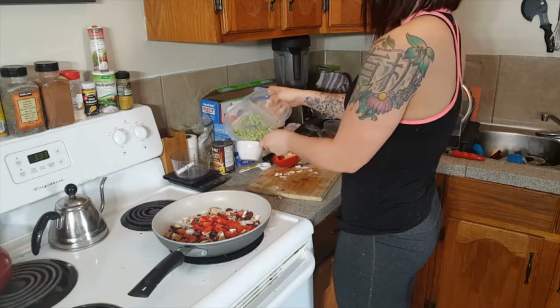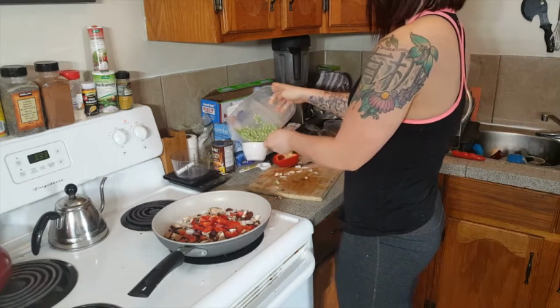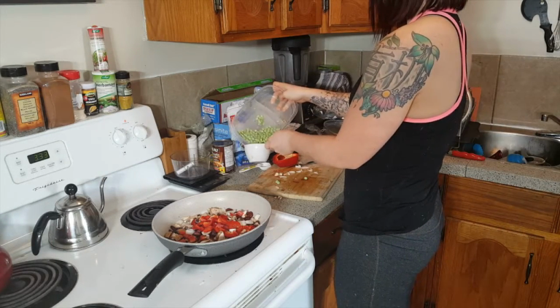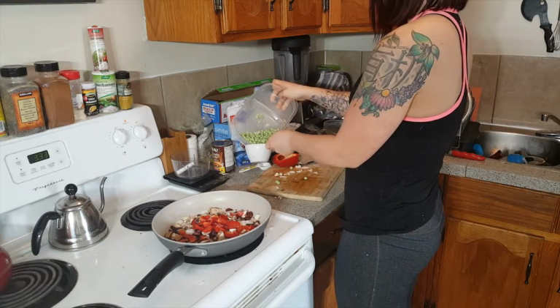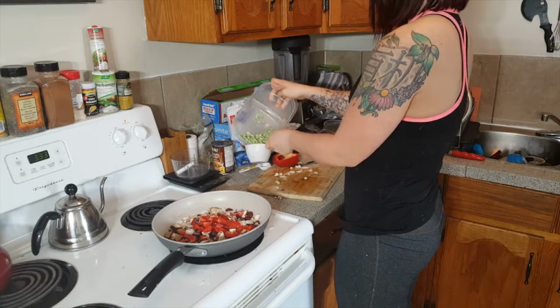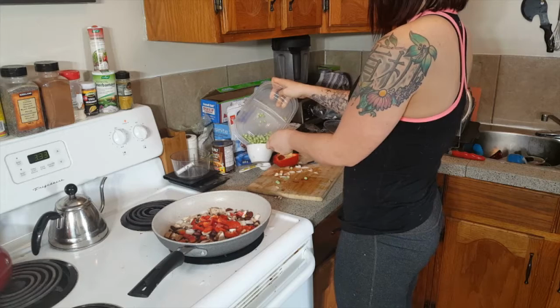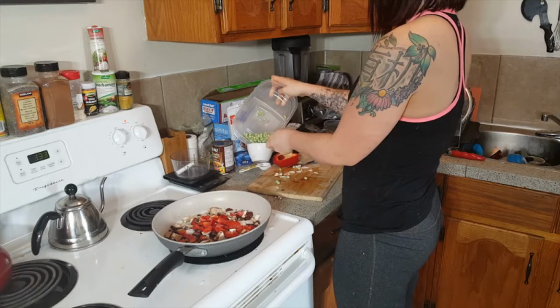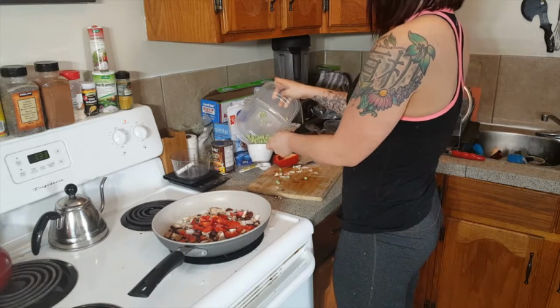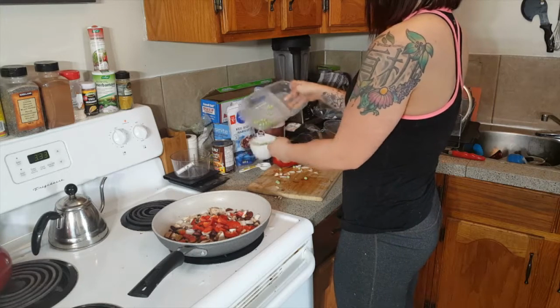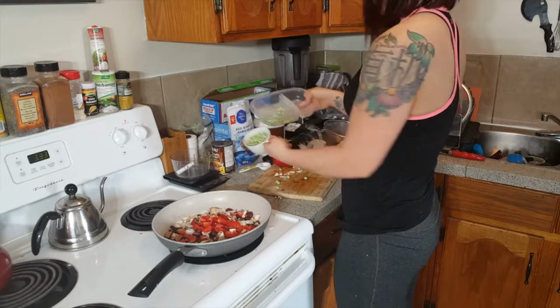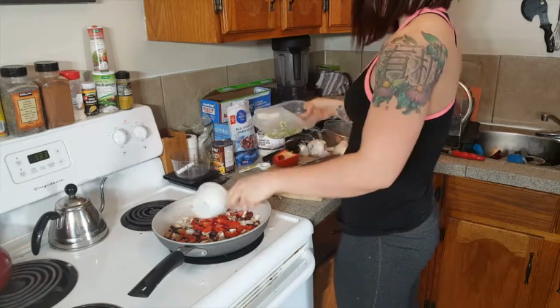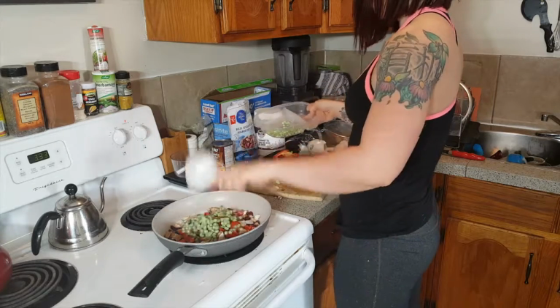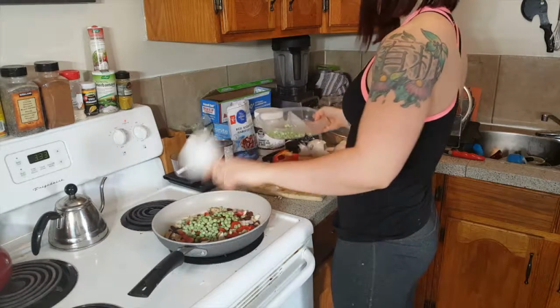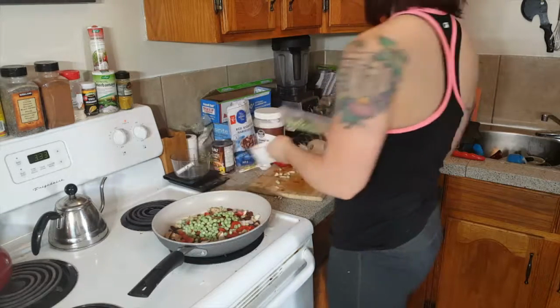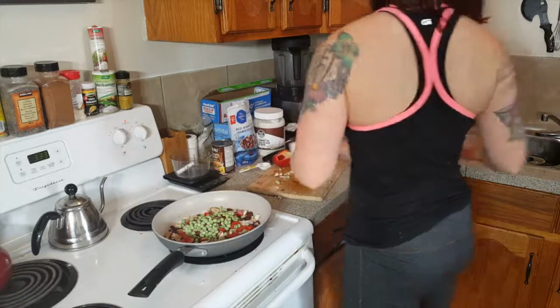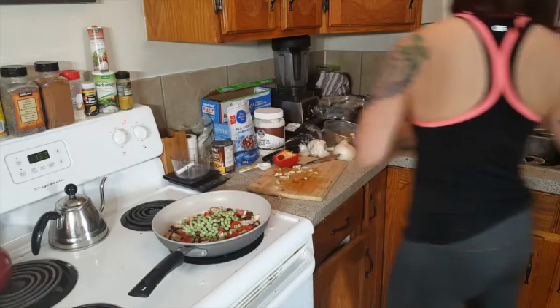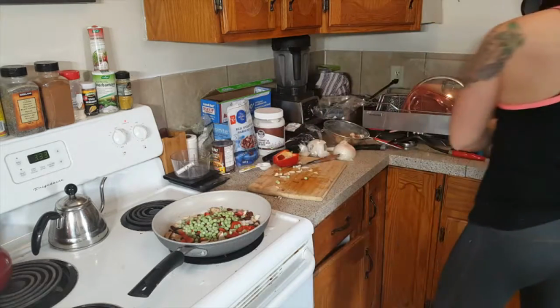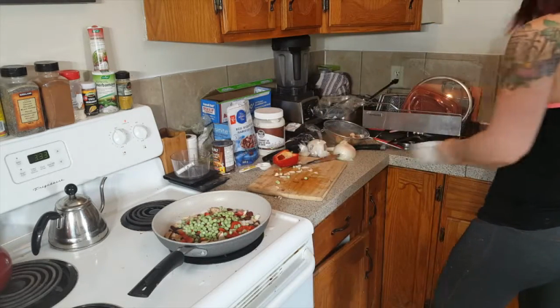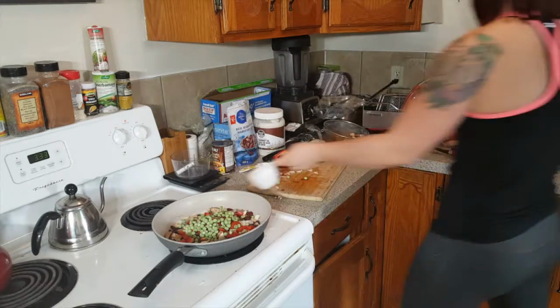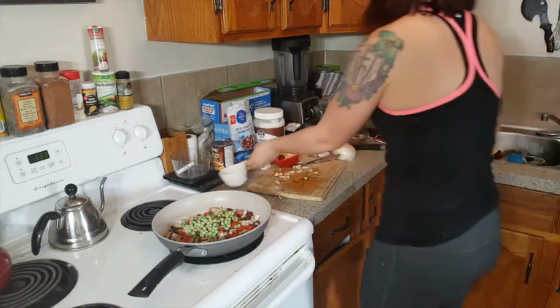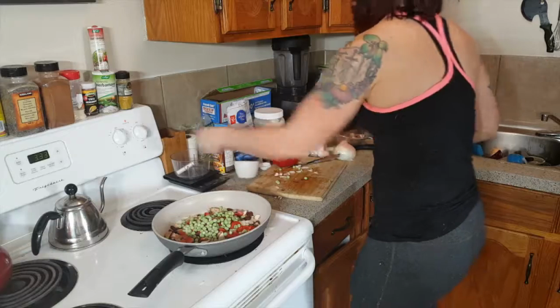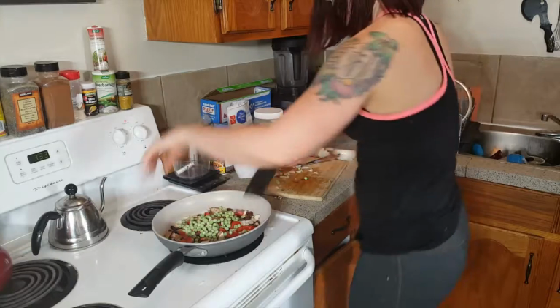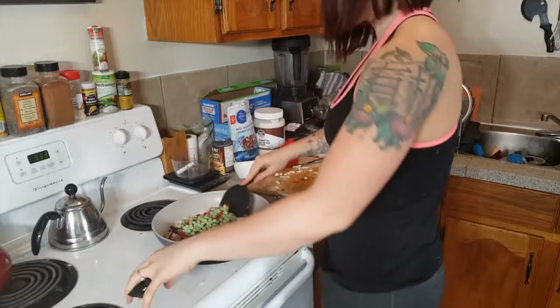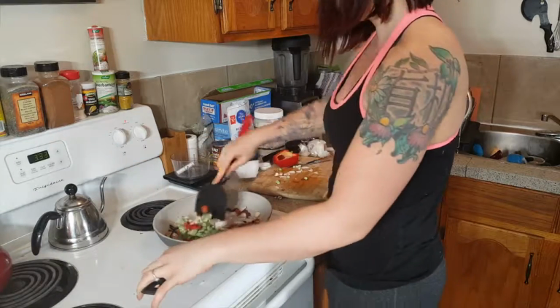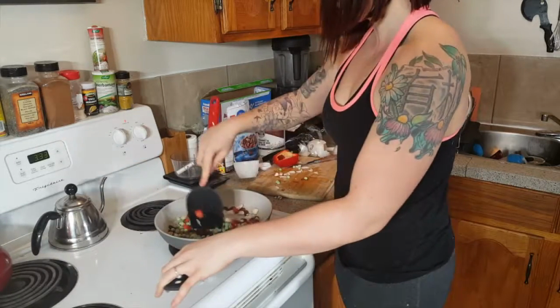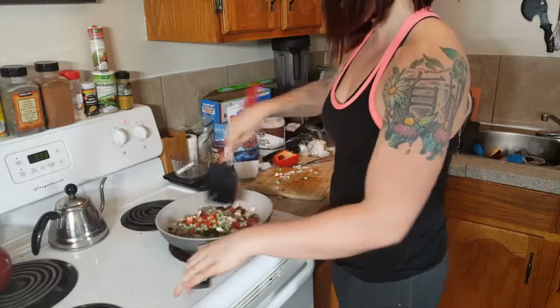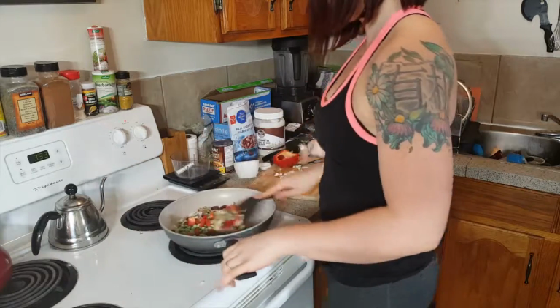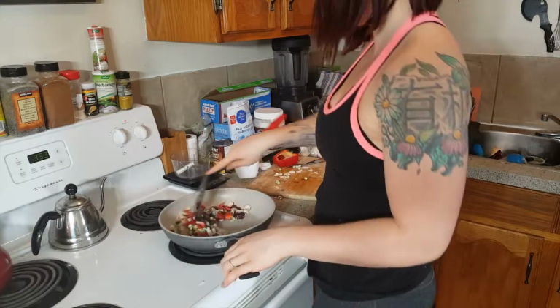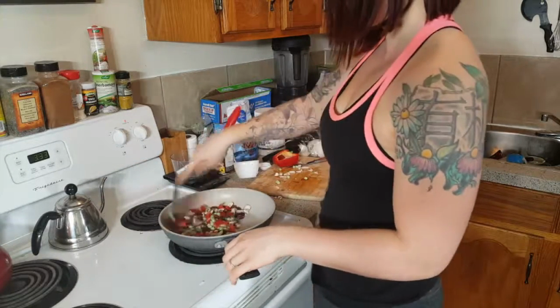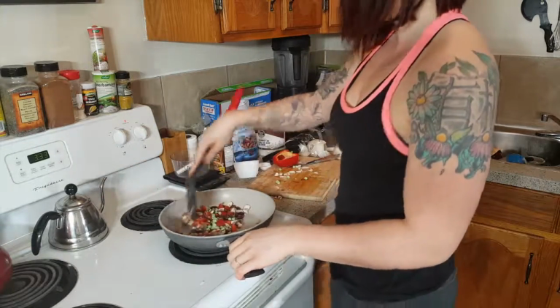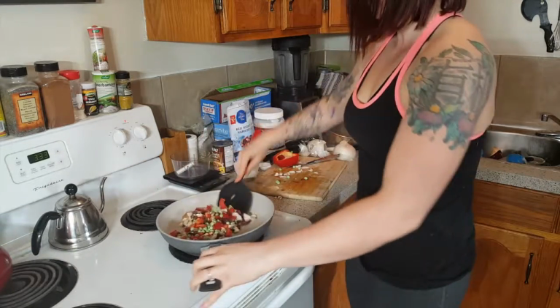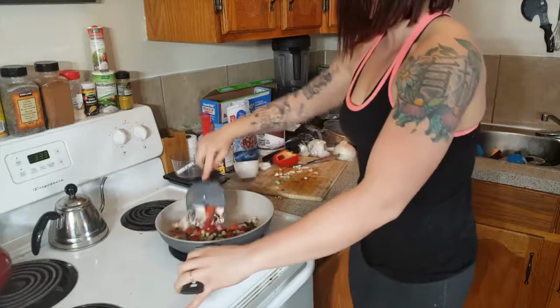Now I'm going to add my peas to the pan, and then I'm going to stir some more.